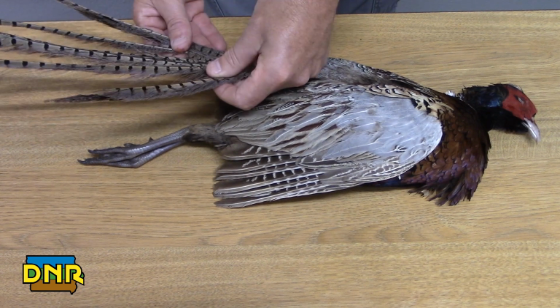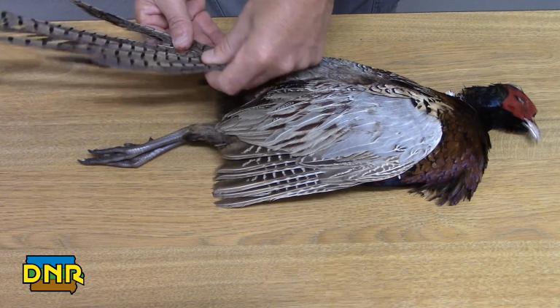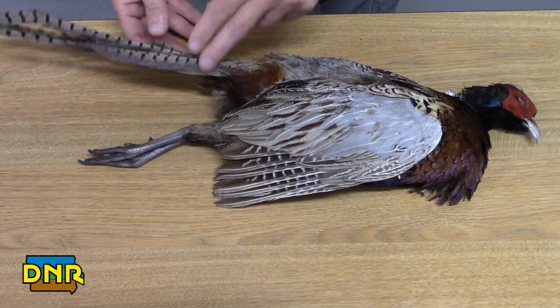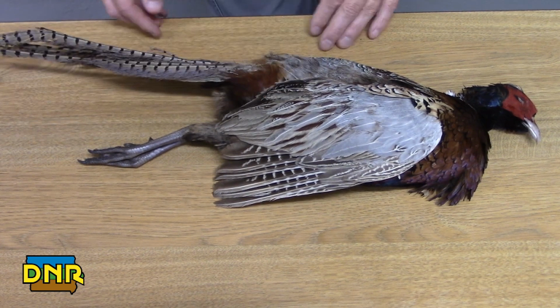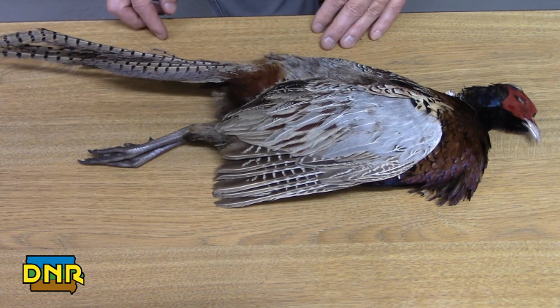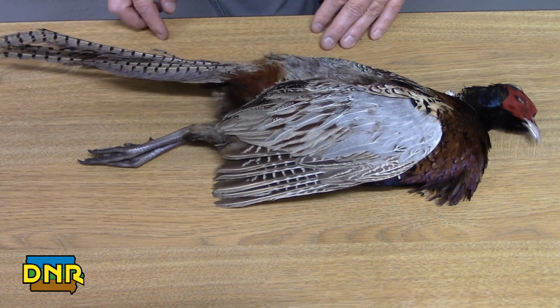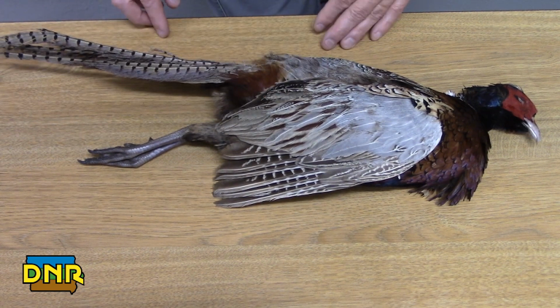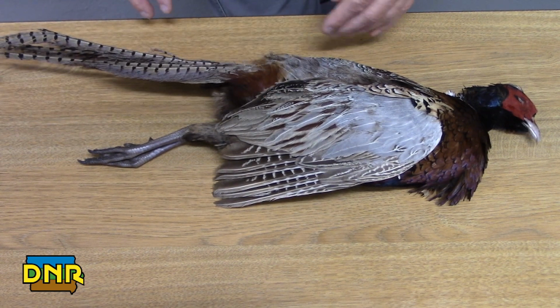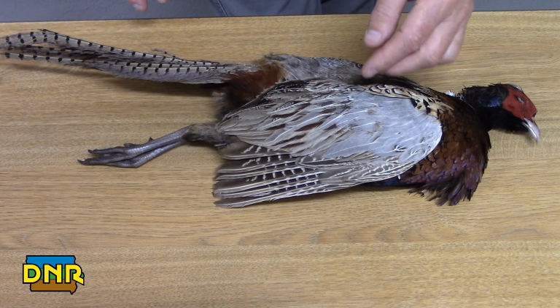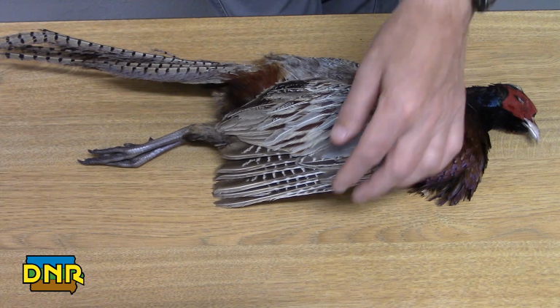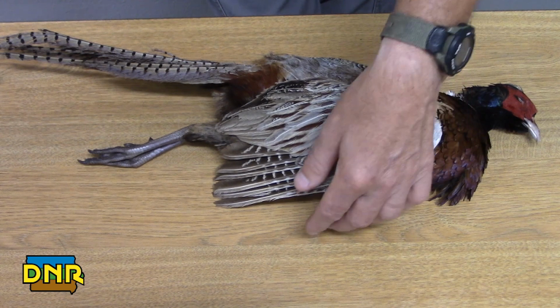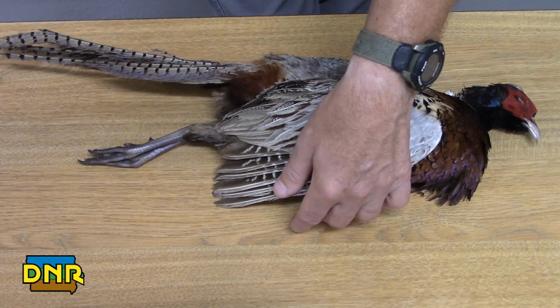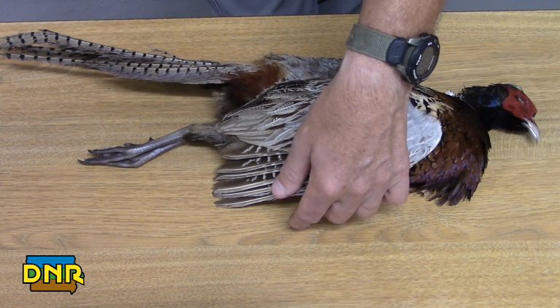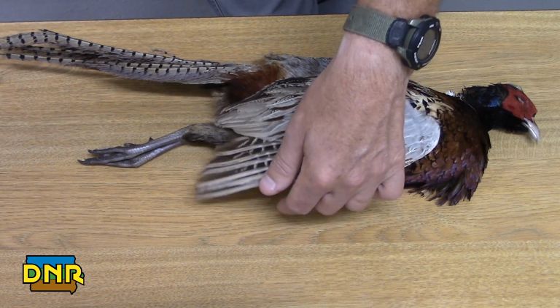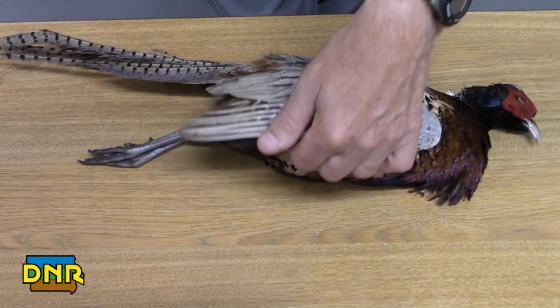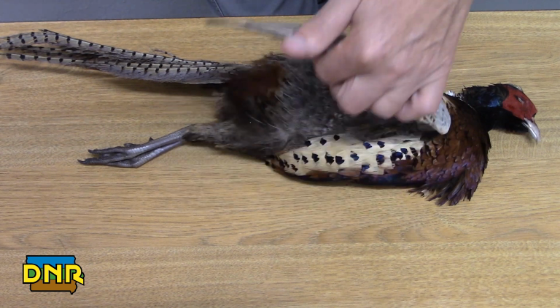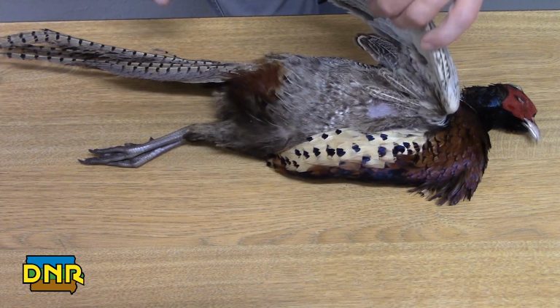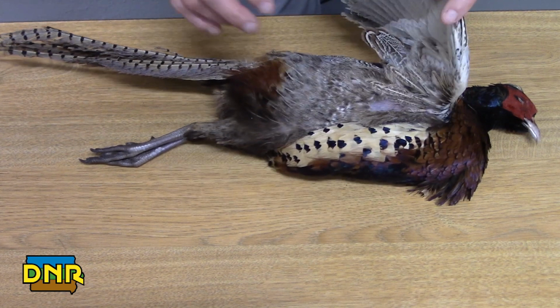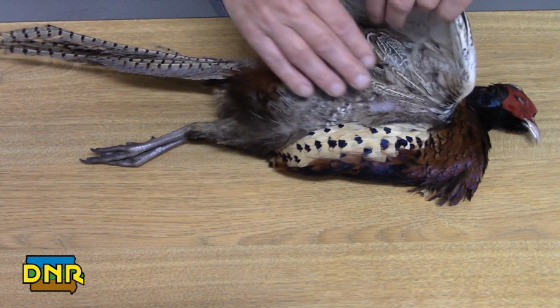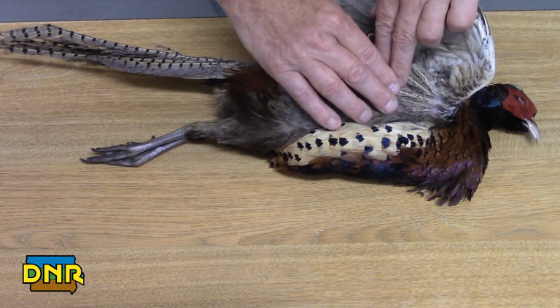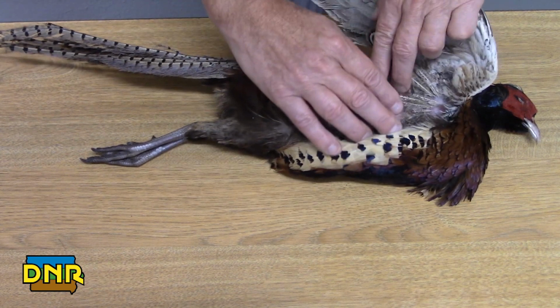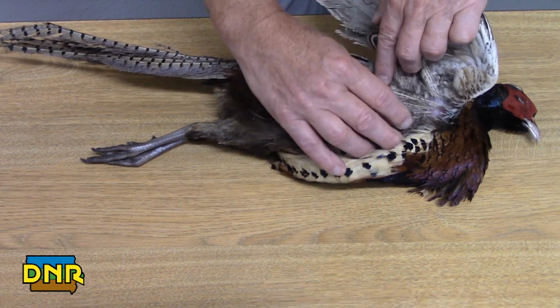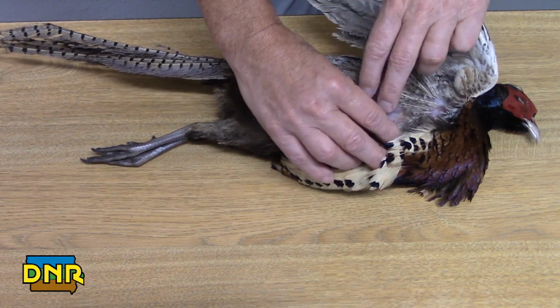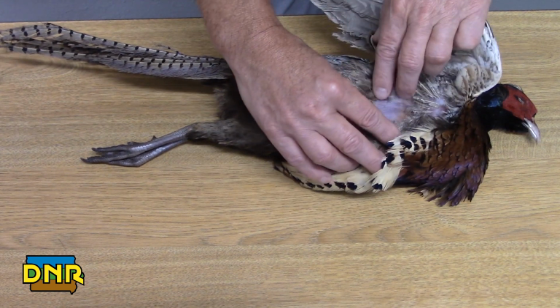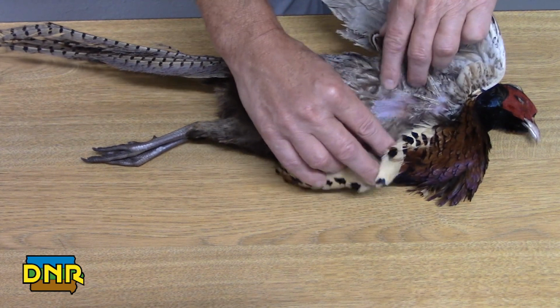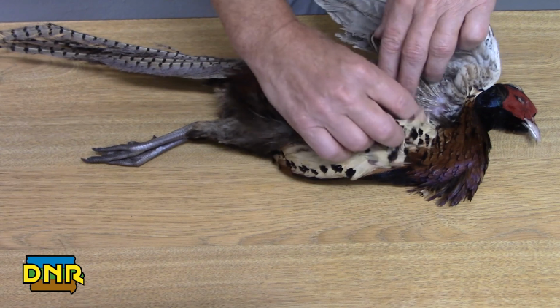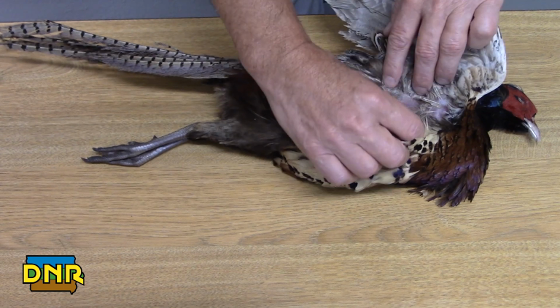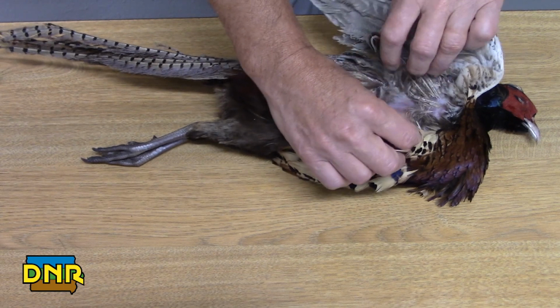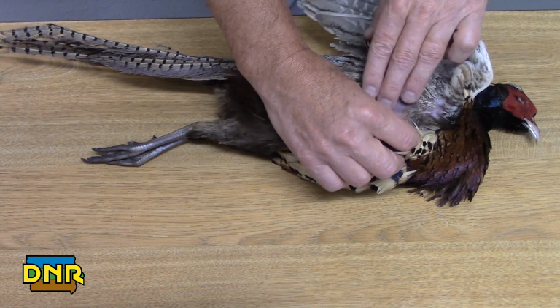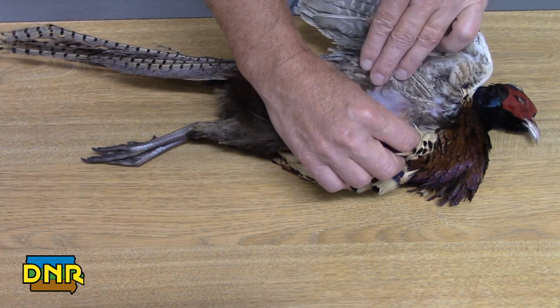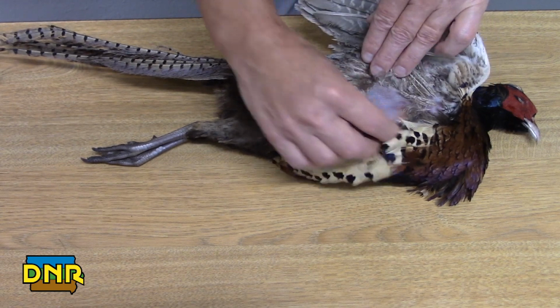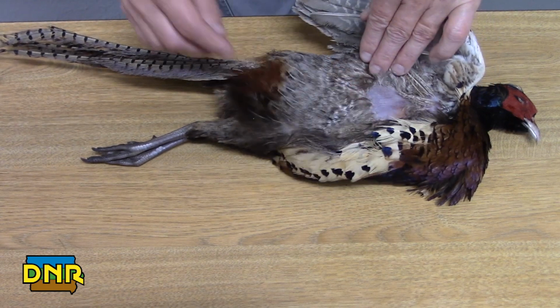And if you look underneath the wing of the bird, they have a spot that does not have any feathers. It's covered up by the wing, so that's not a problem in staying warm in the winter.